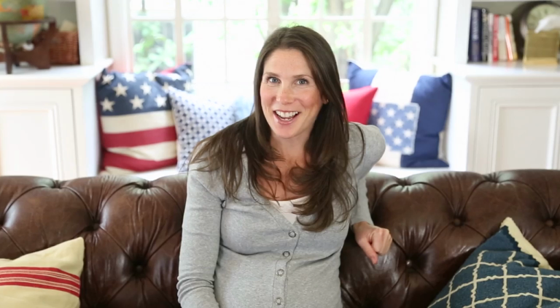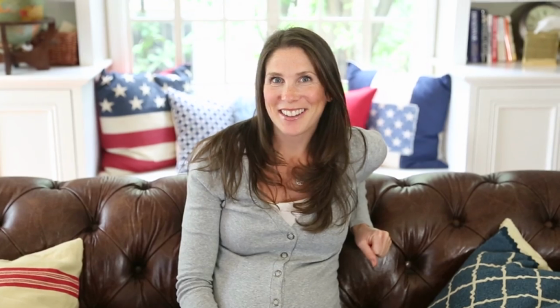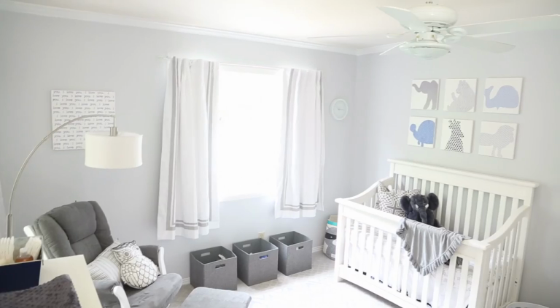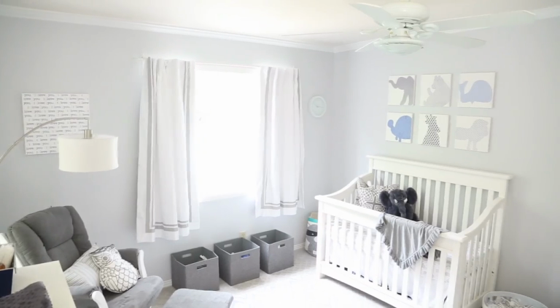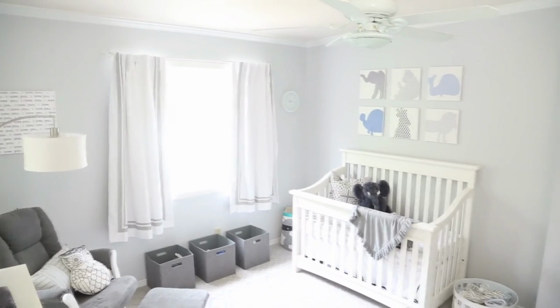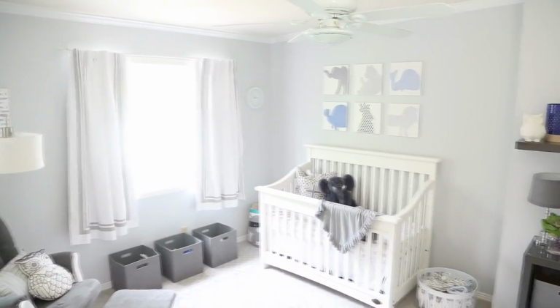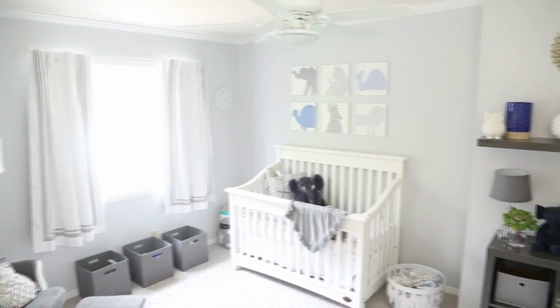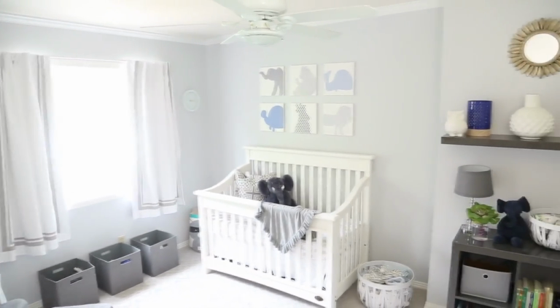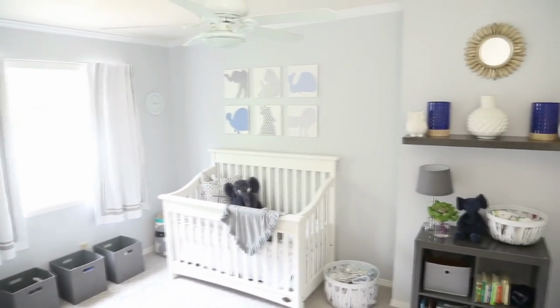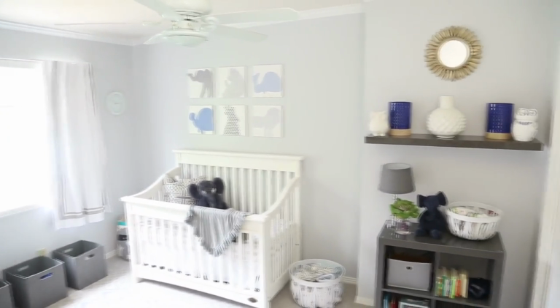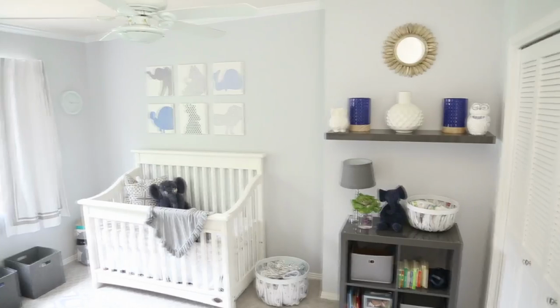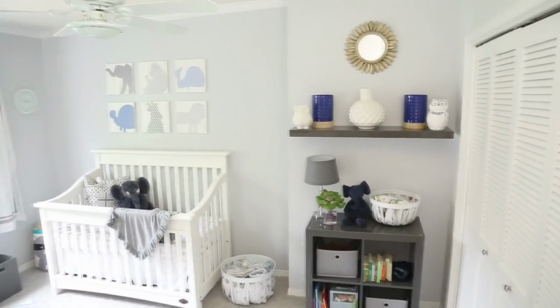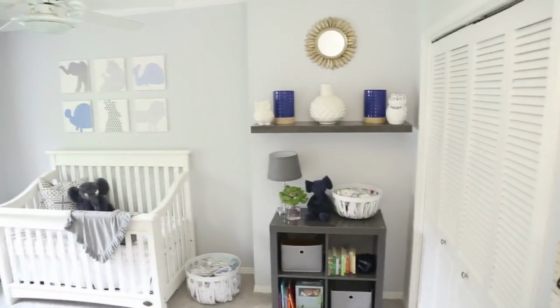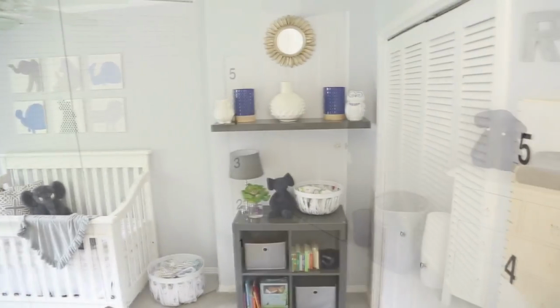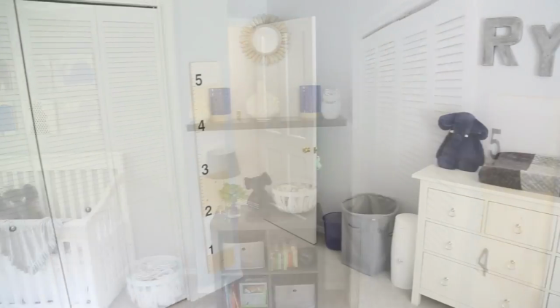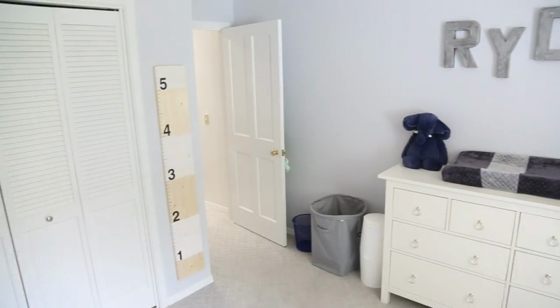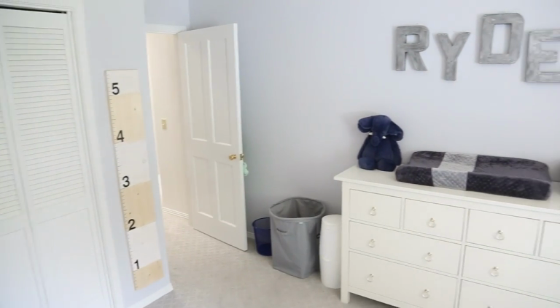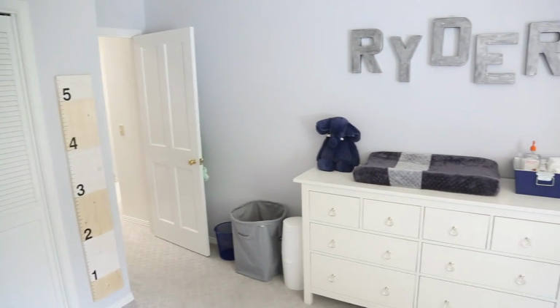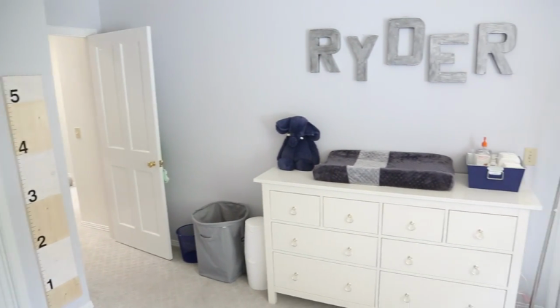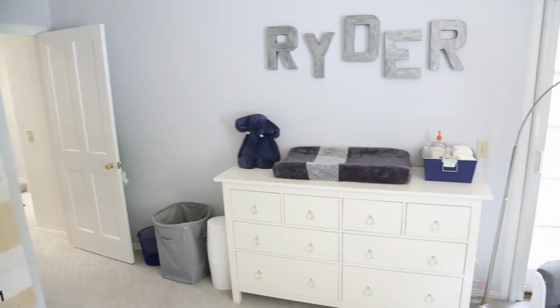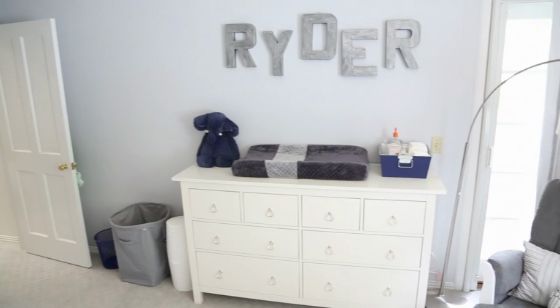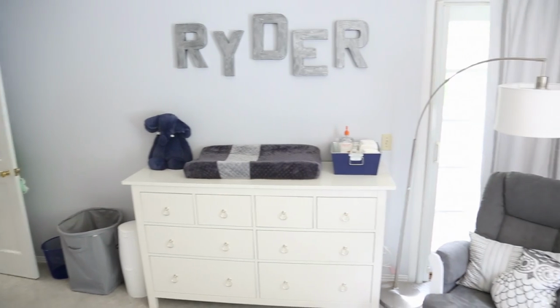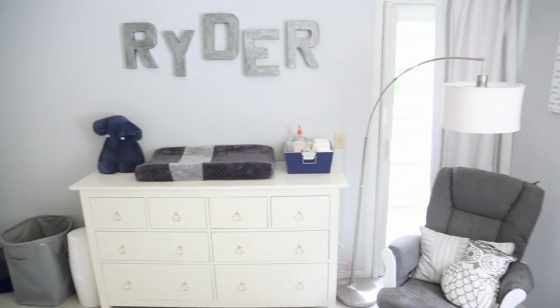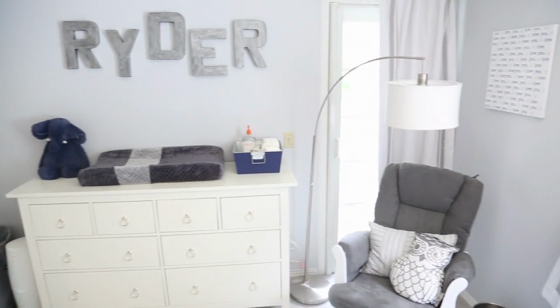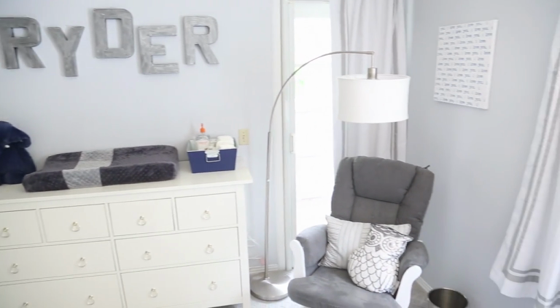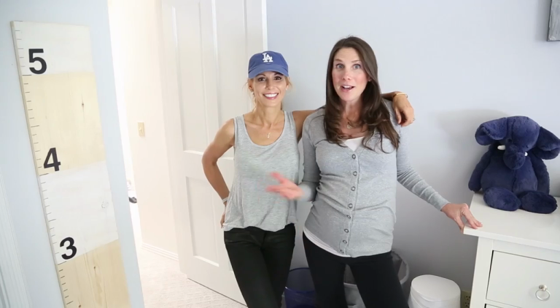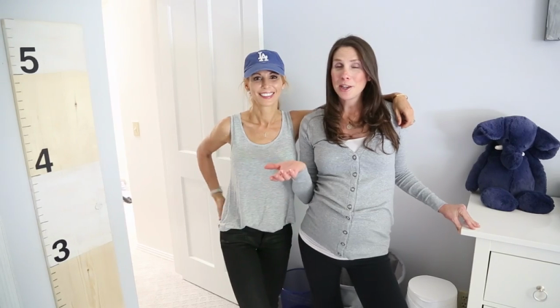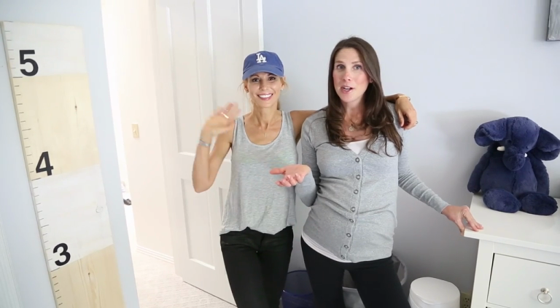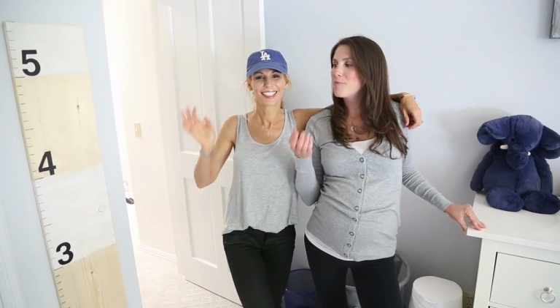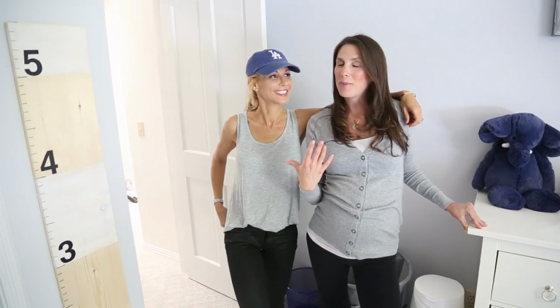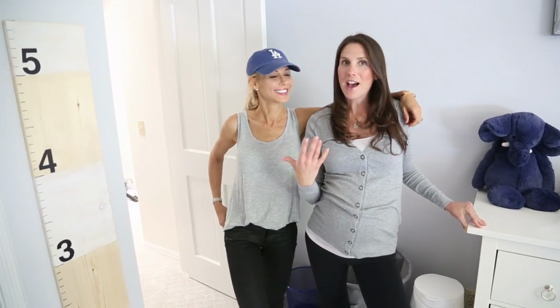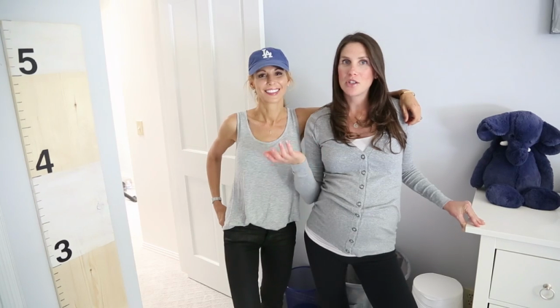I had so much fun doing this nursery, let's go upstairs and check it out. And here it is! As you can tell, the theme of the nursery is gray — the walls are already gray and I didn't want to have to repaint. I figured I'd do that when we were doing a toddler room. We have pops of blue with some royal blues and some navies.